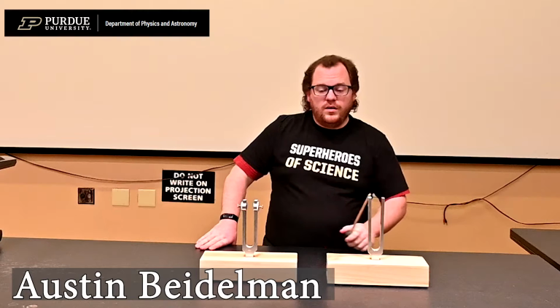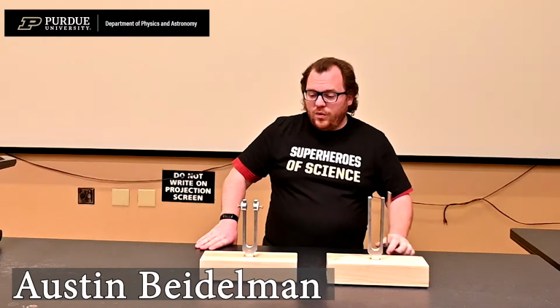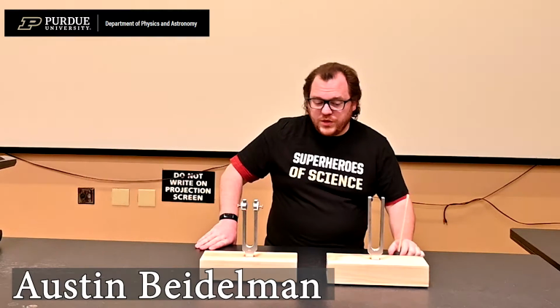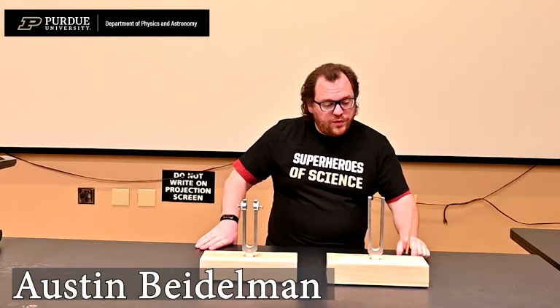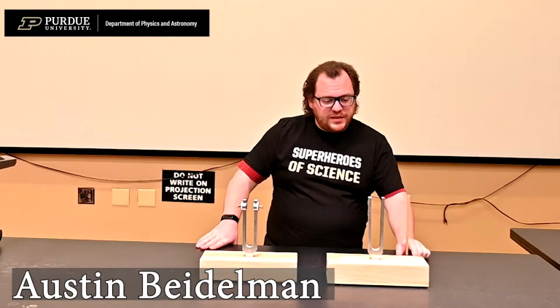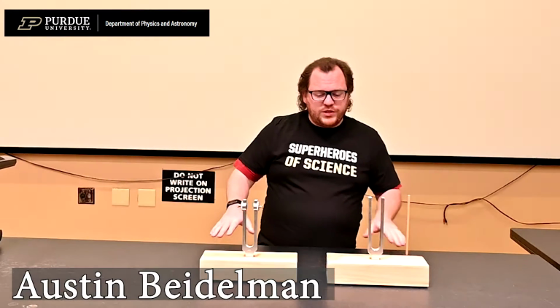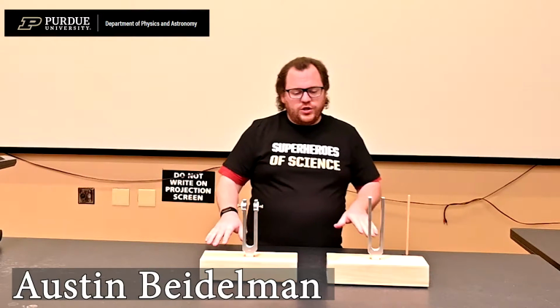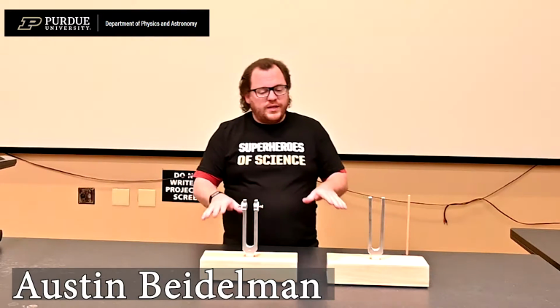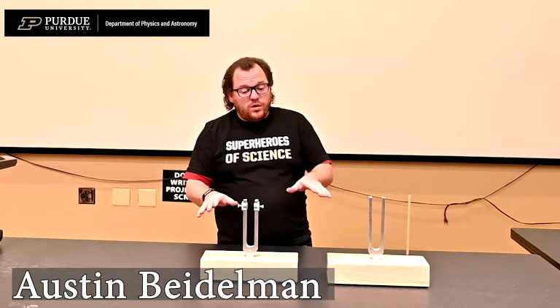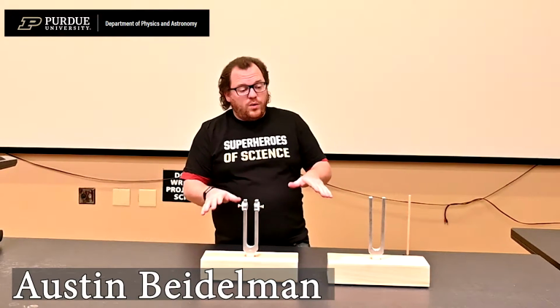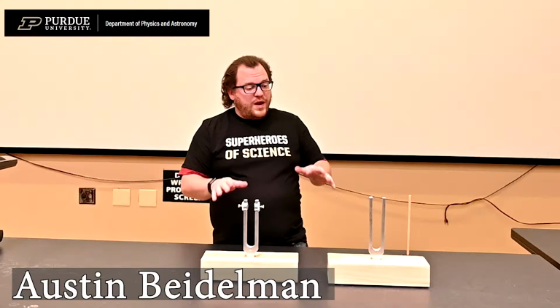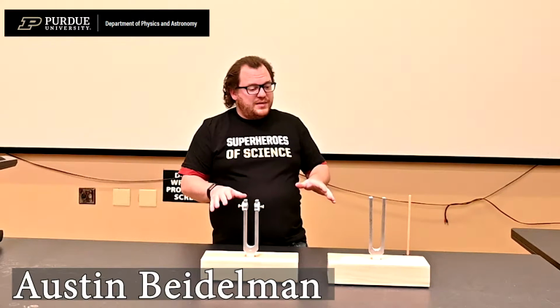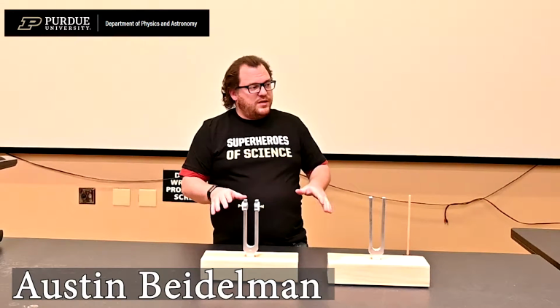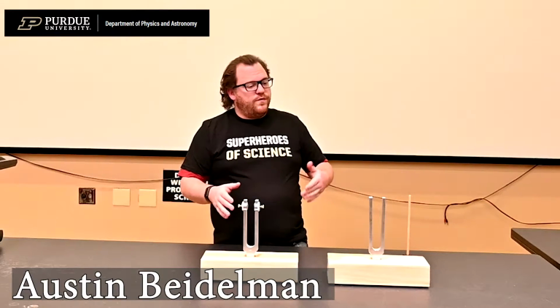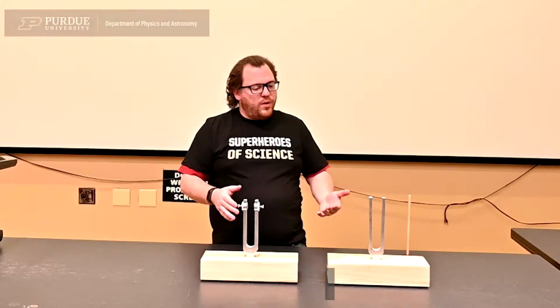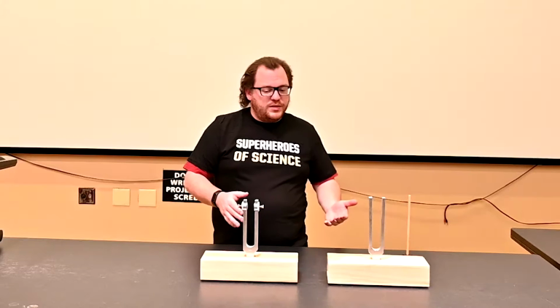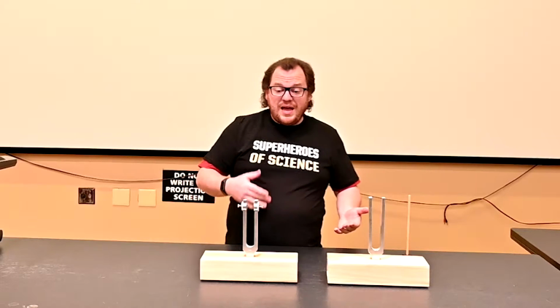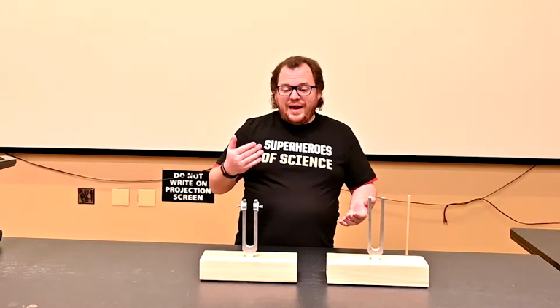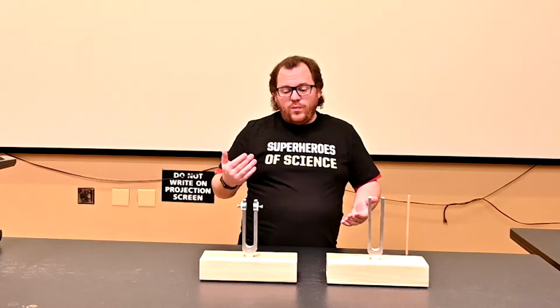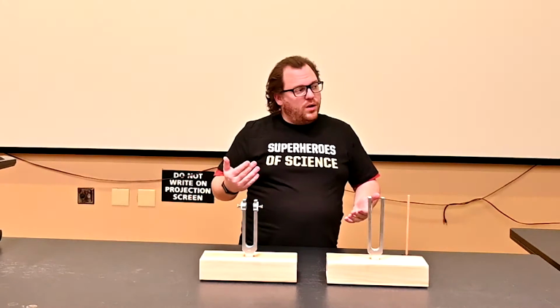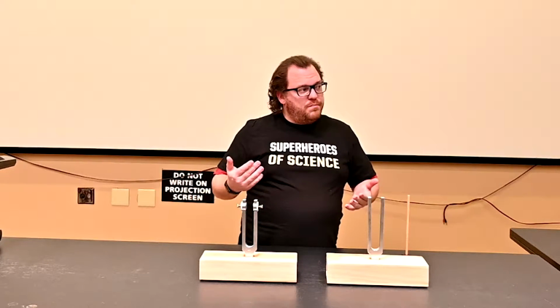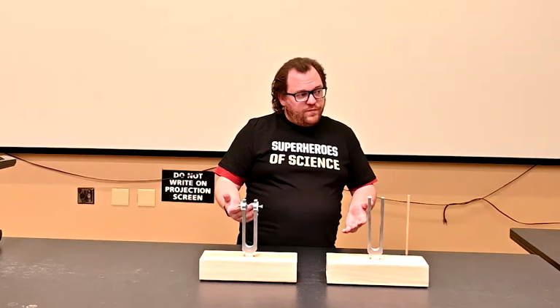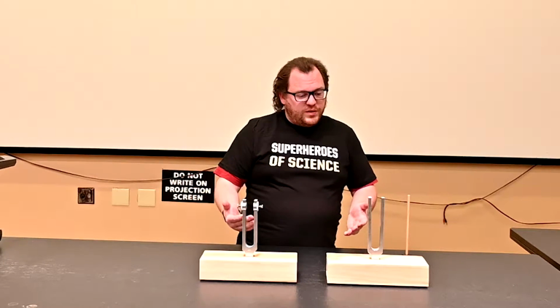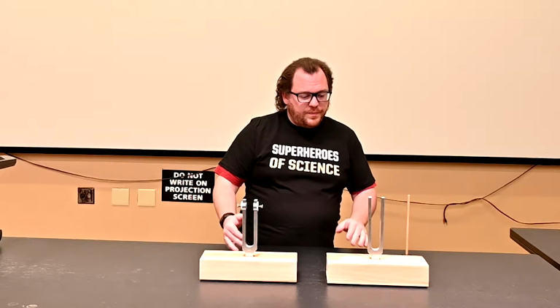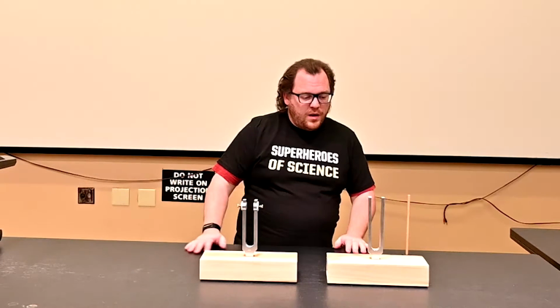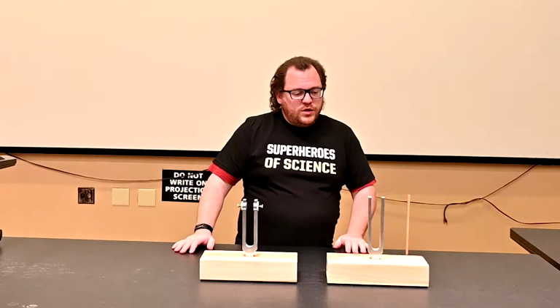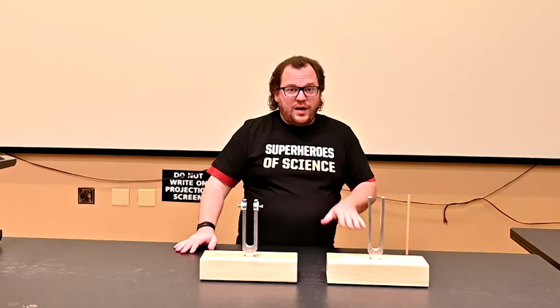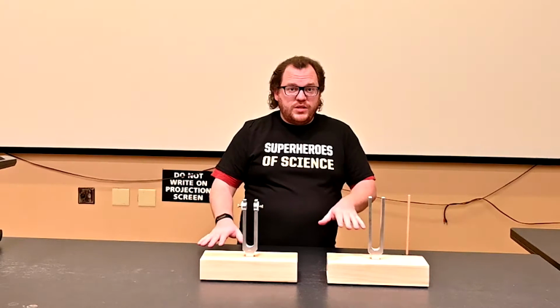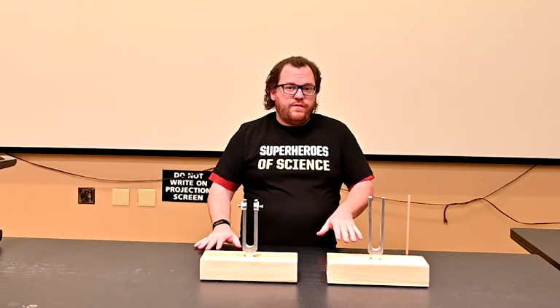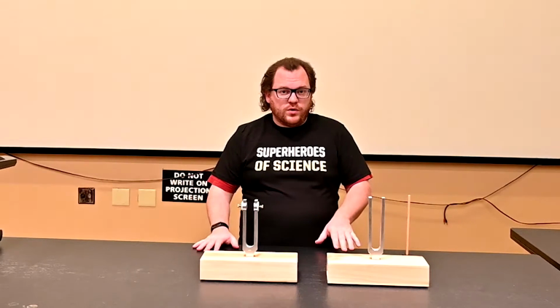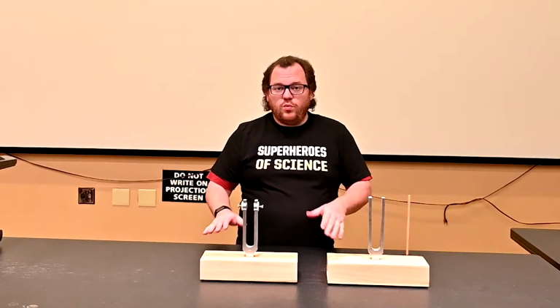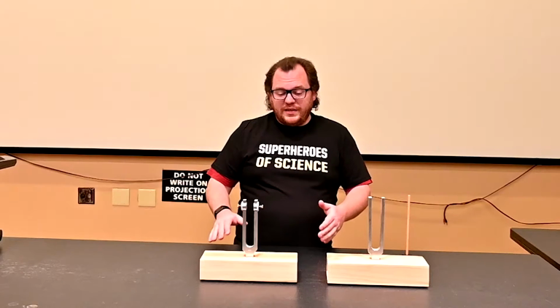This is a demonstration about resonance of vibrations and what we call beat frequency. I'll demonstrate resonance first.